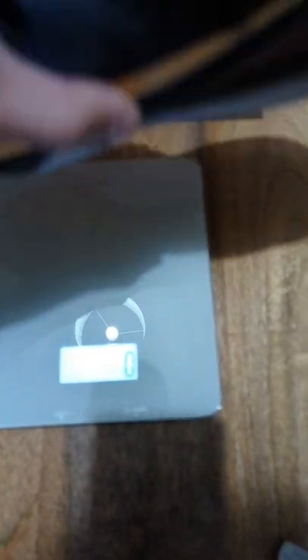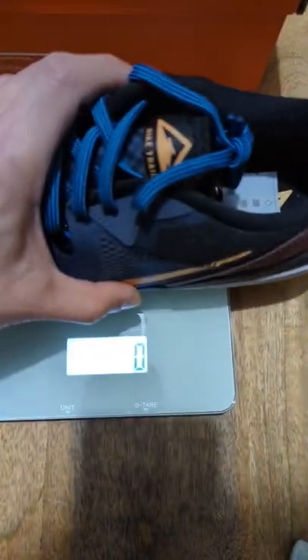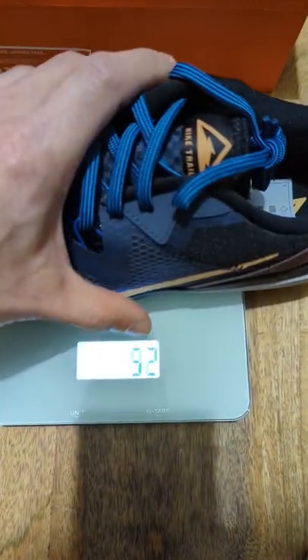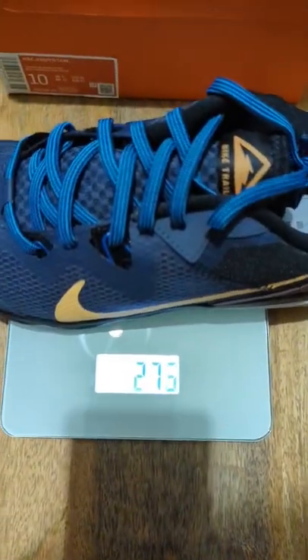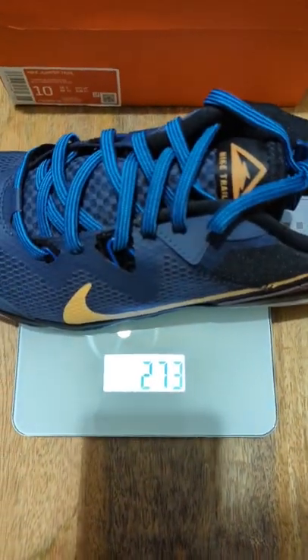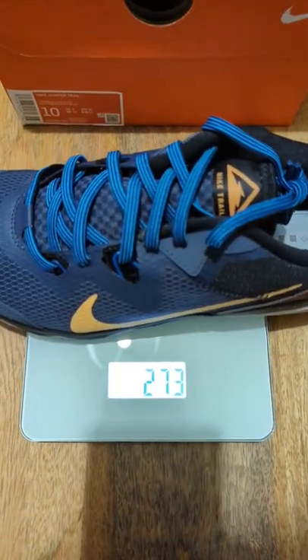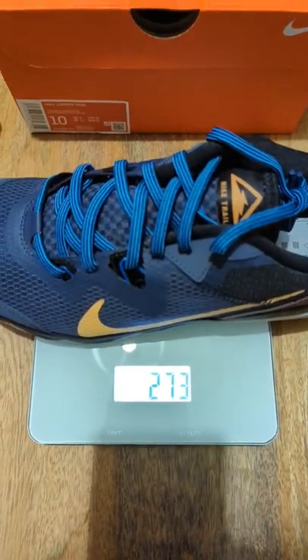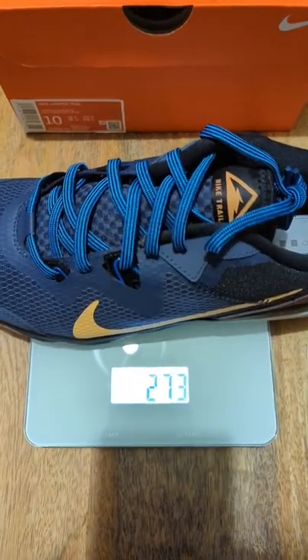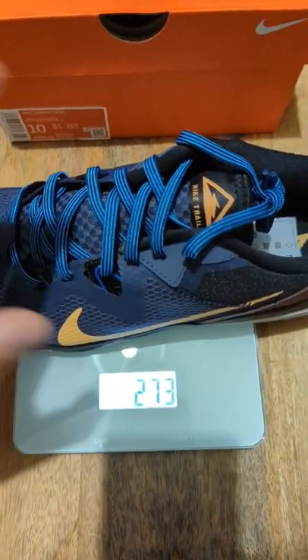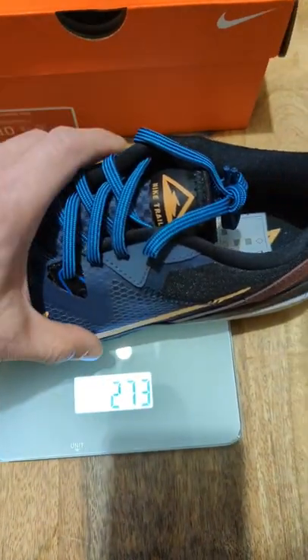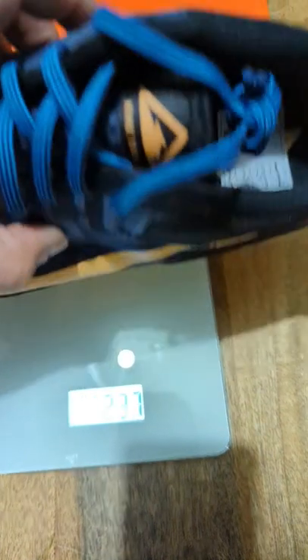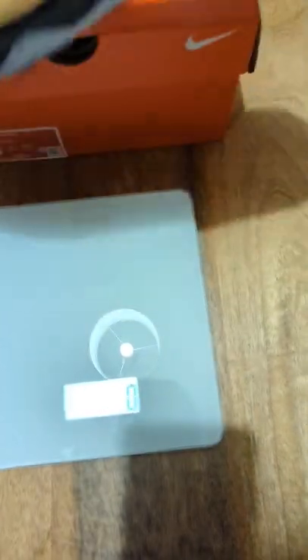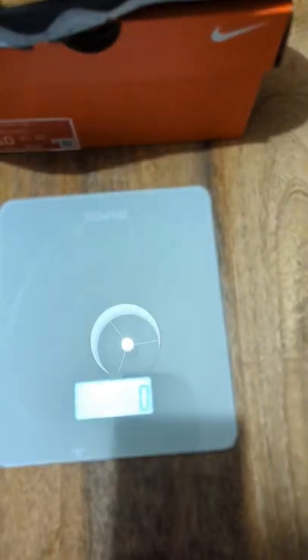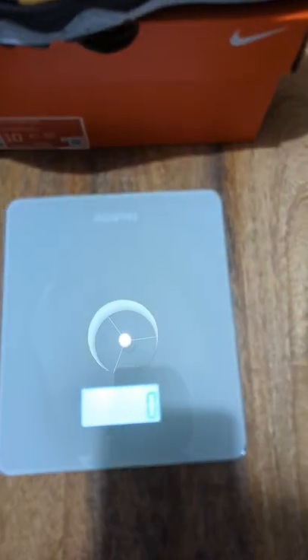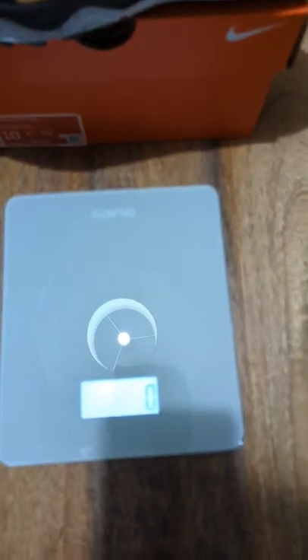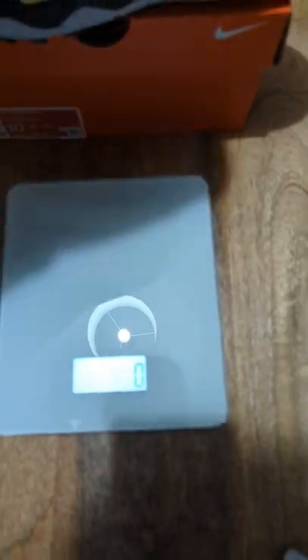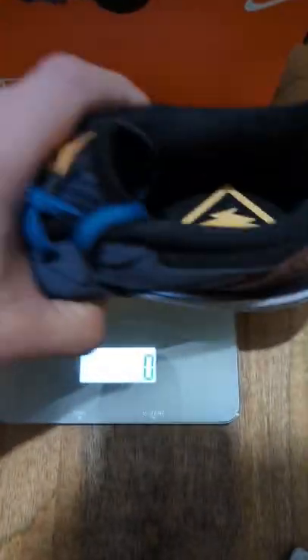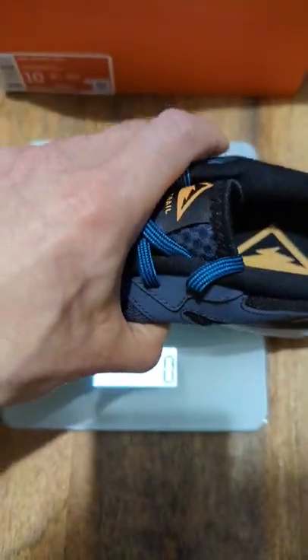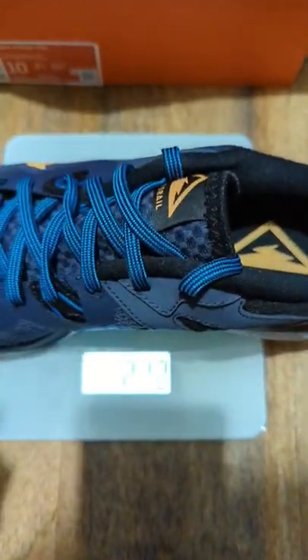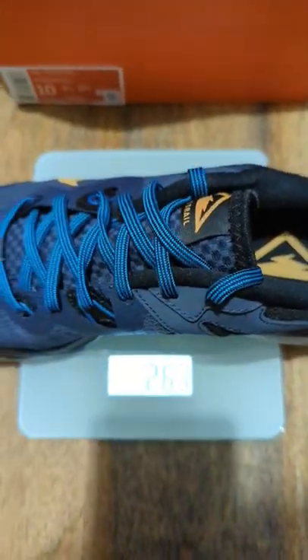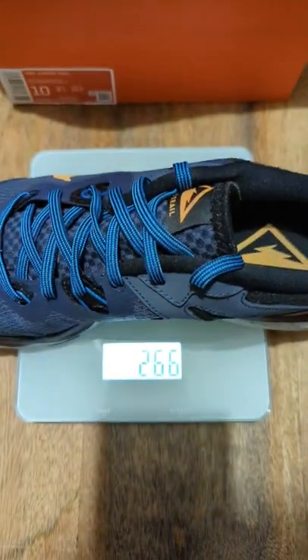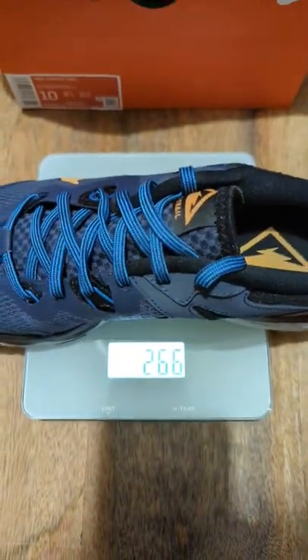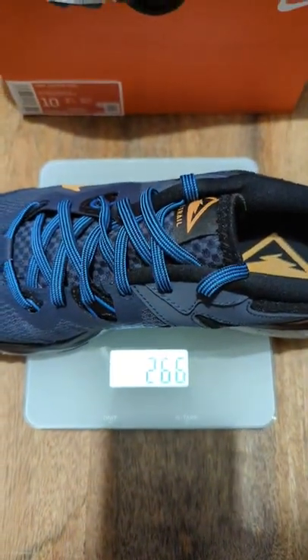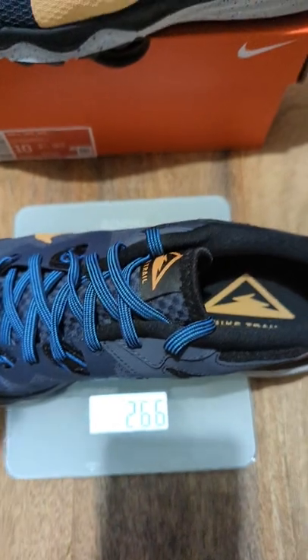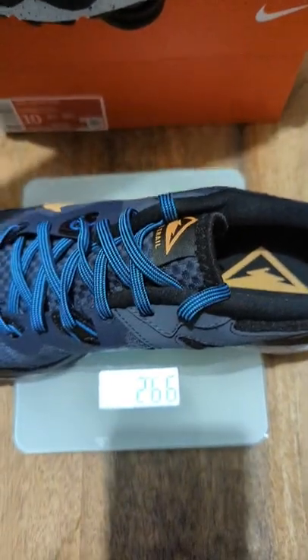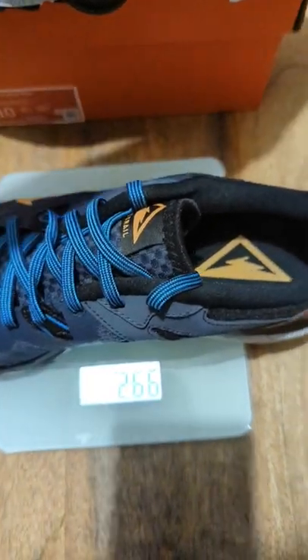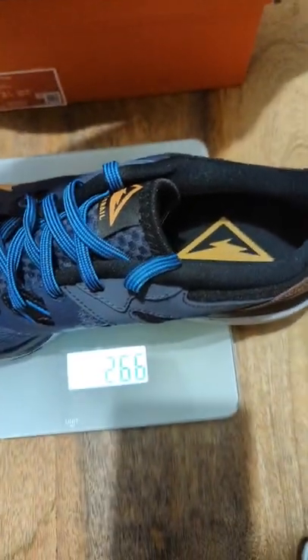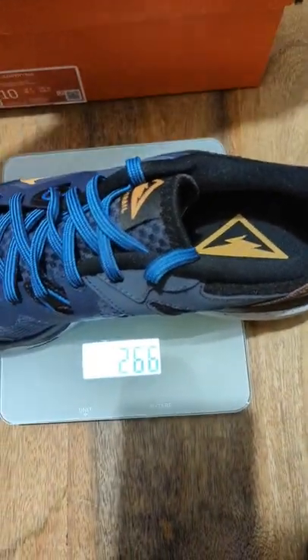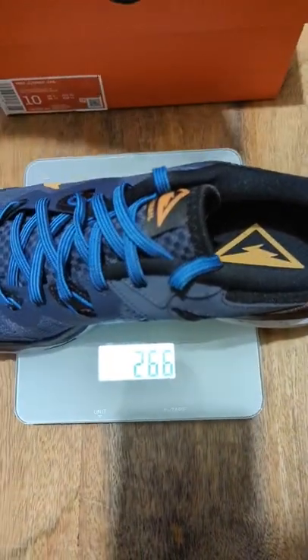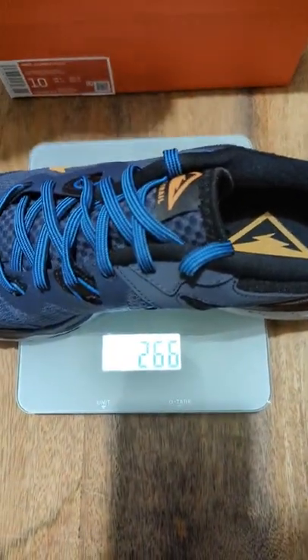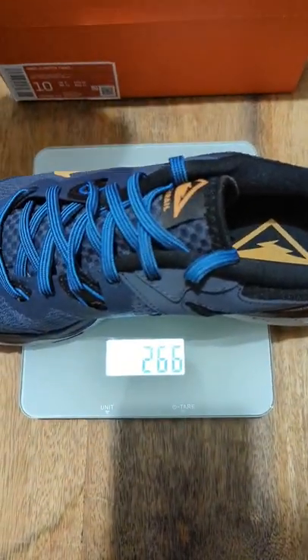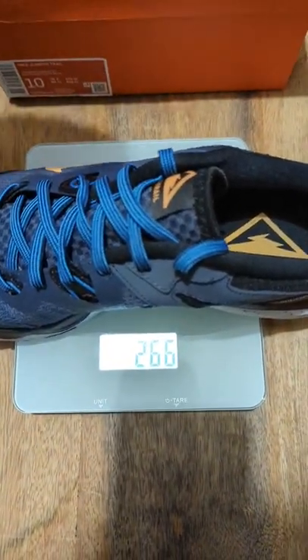Let's place the left shoe back on — 273 once again. And right shoe back on as well, just to make sure. So there we go, consistent readings: 266 and 273.